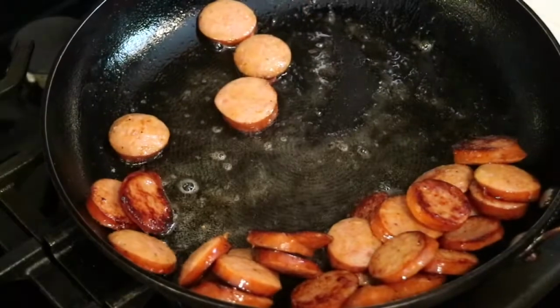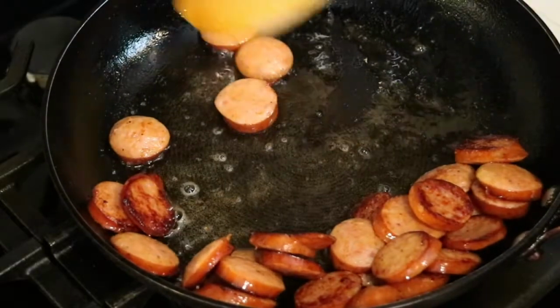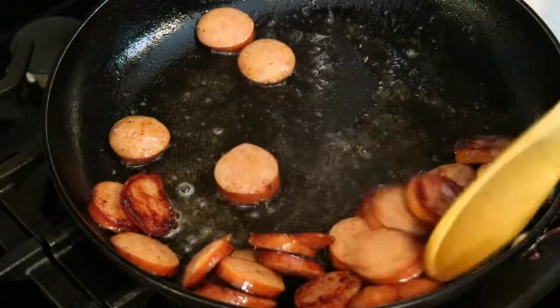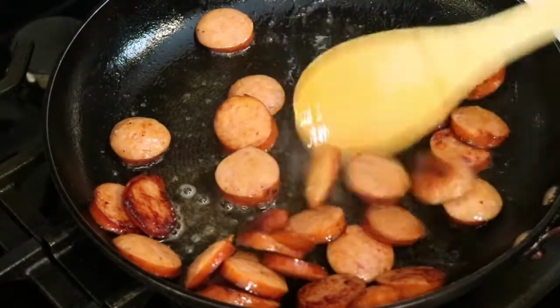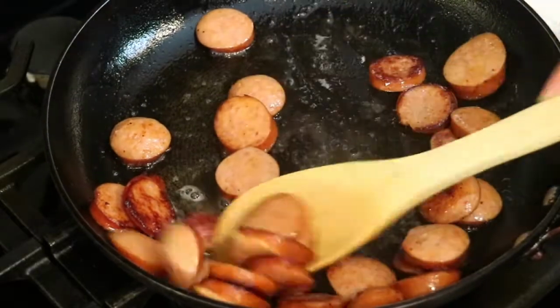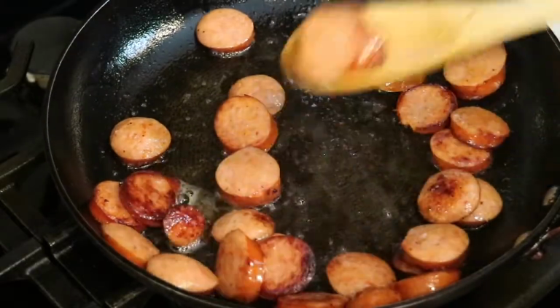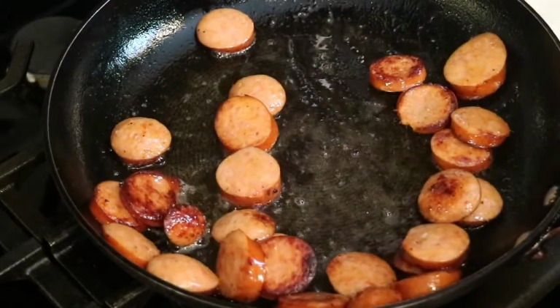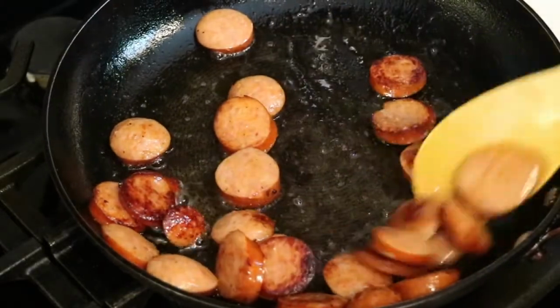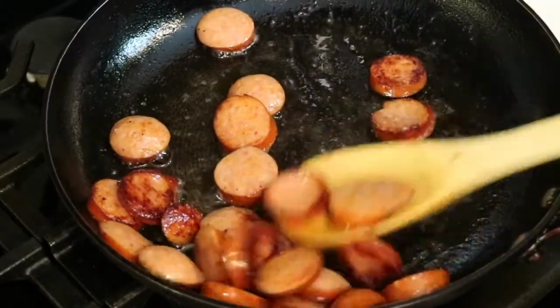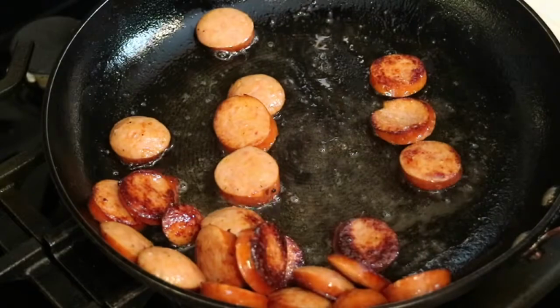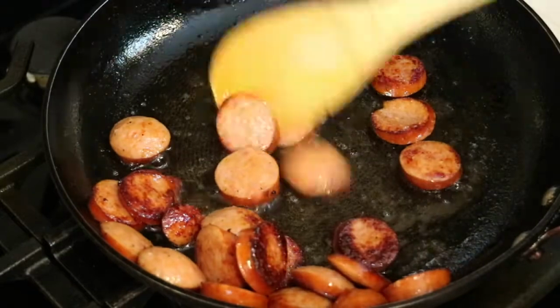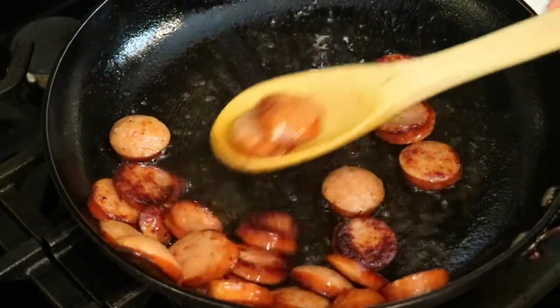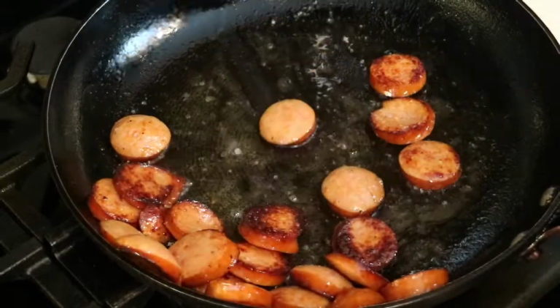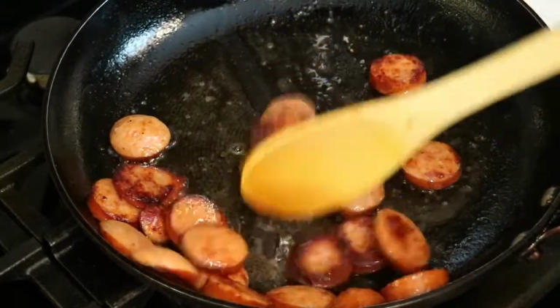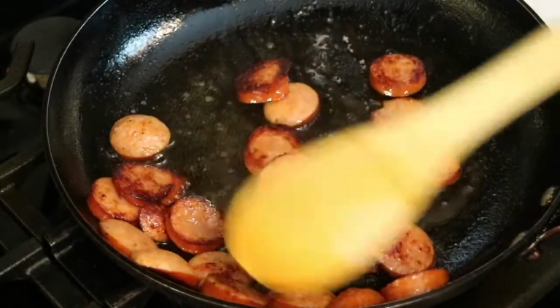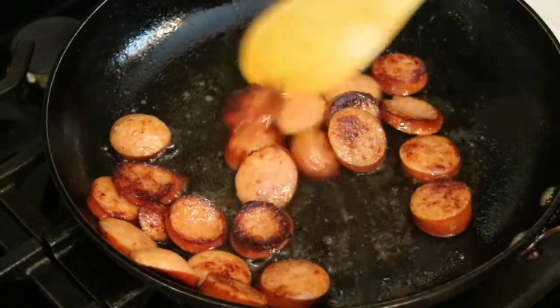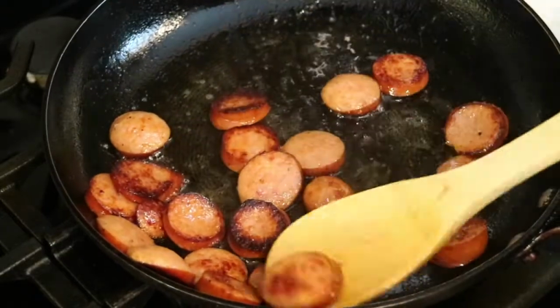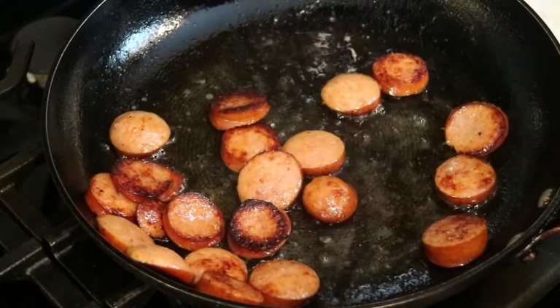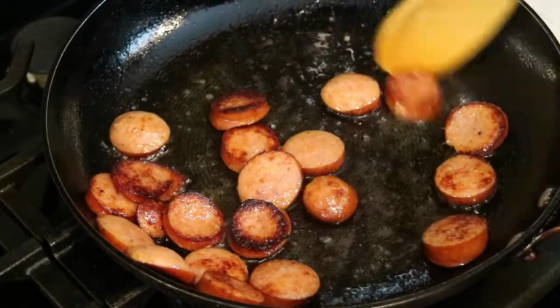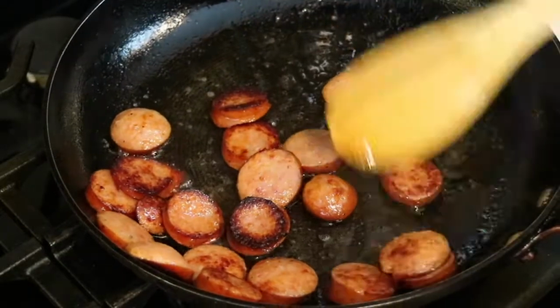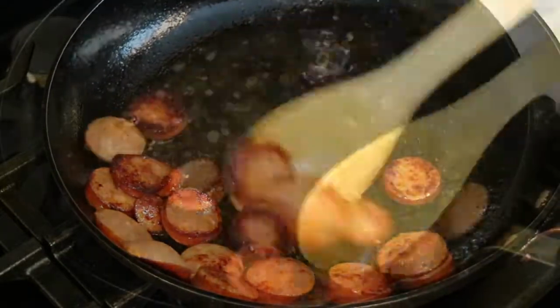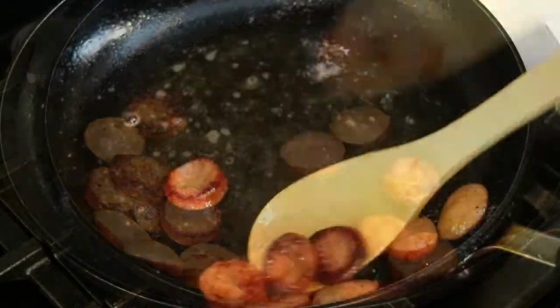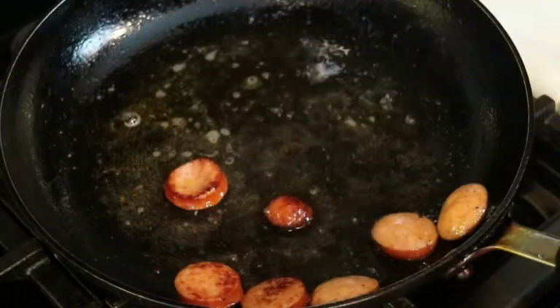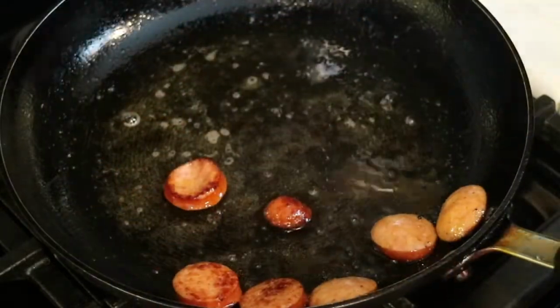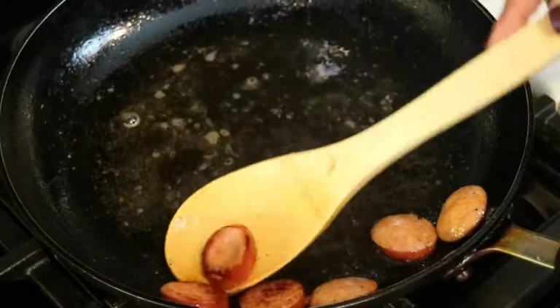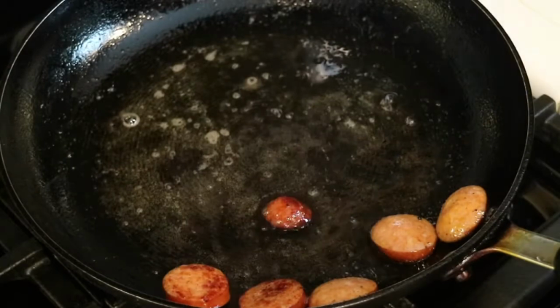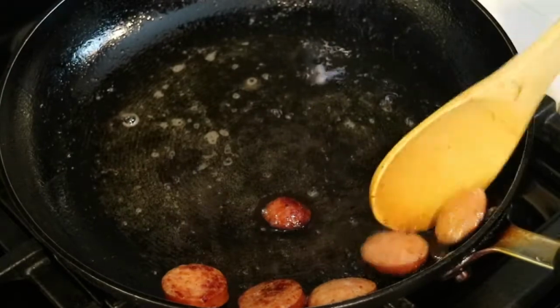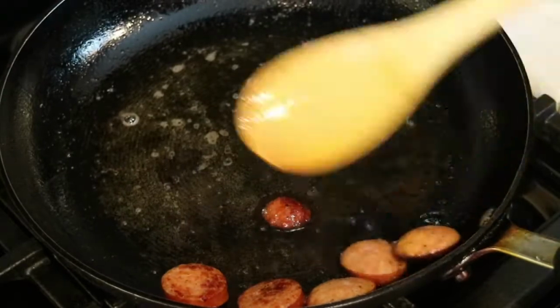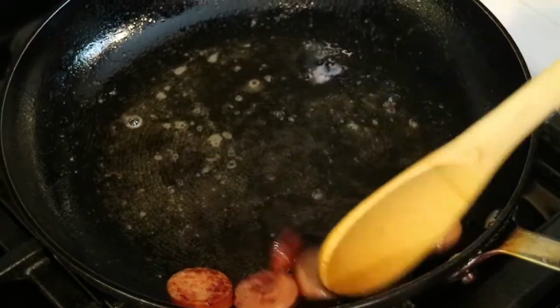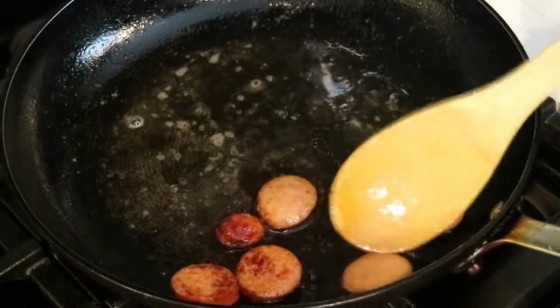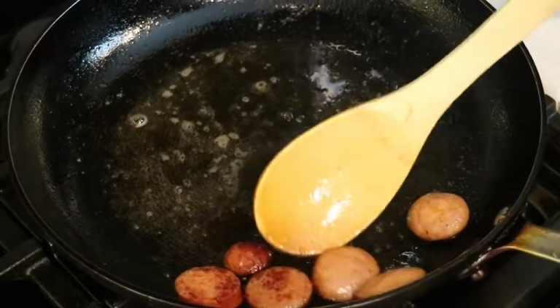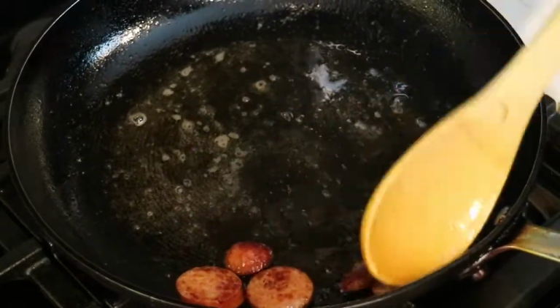After a few minutes of cooking, I'm ready to take my sausage out of the pan. It's not going to take very long, and that's what I really love about this recipe. Nothing takes forever to cook, so it only takes a few minutes.